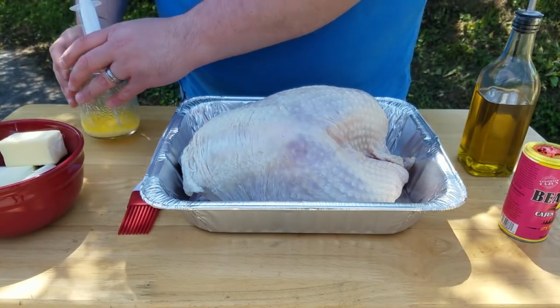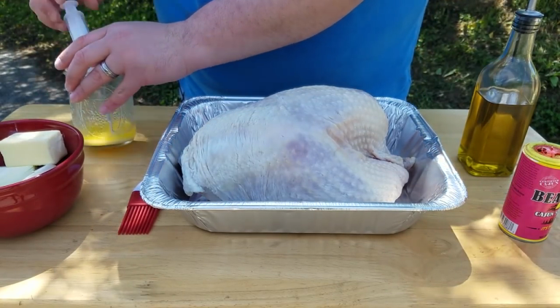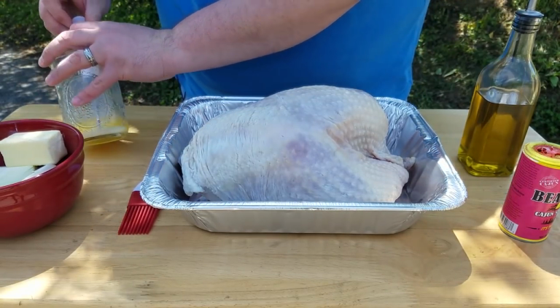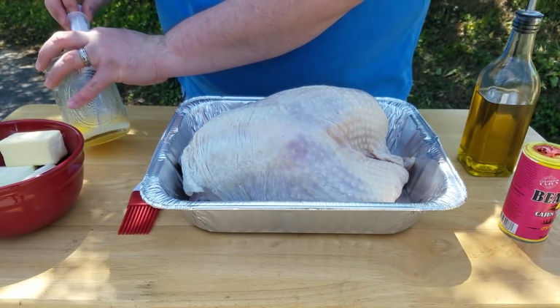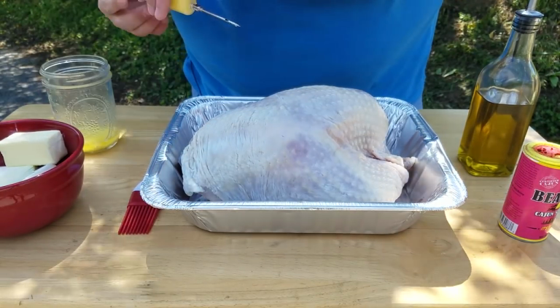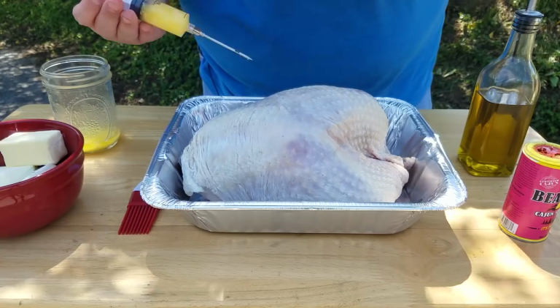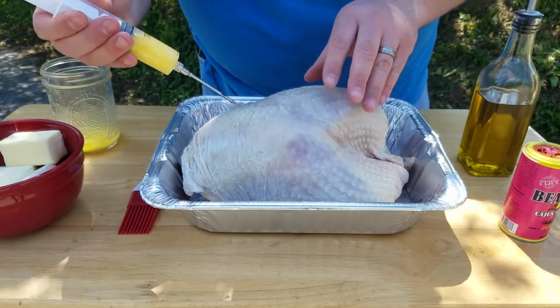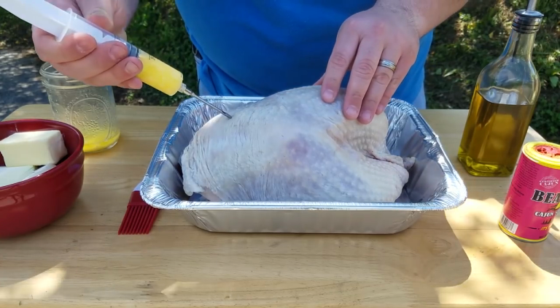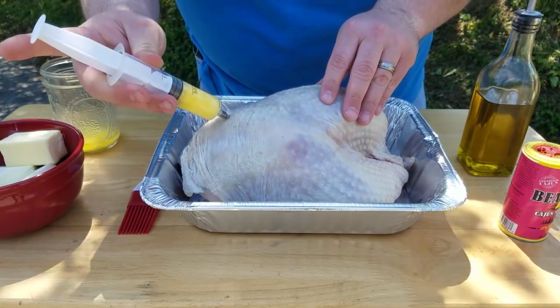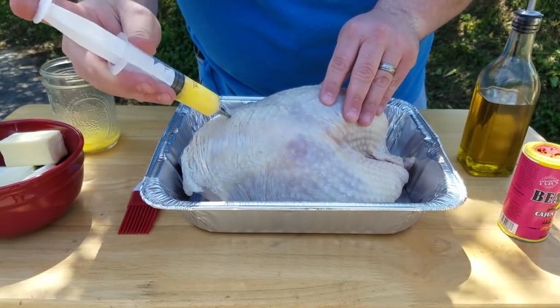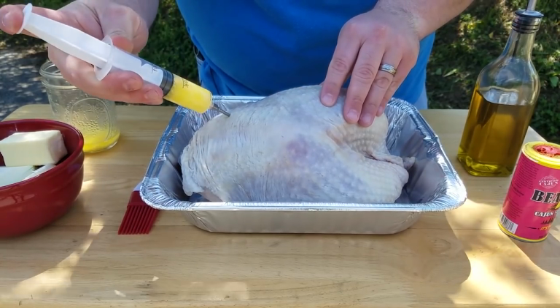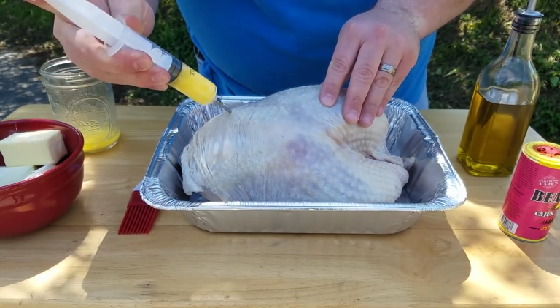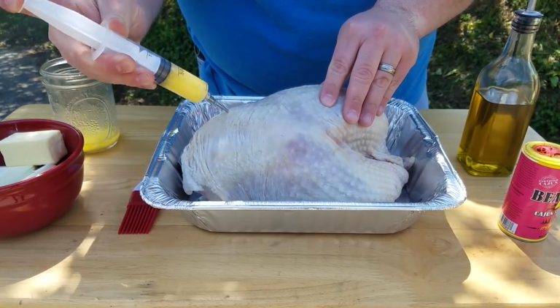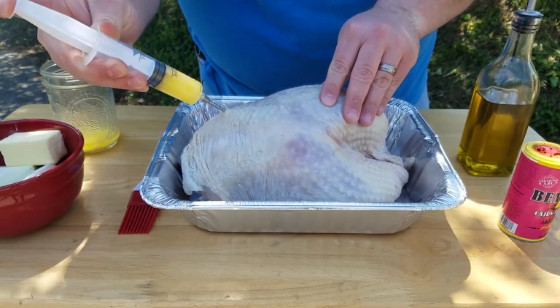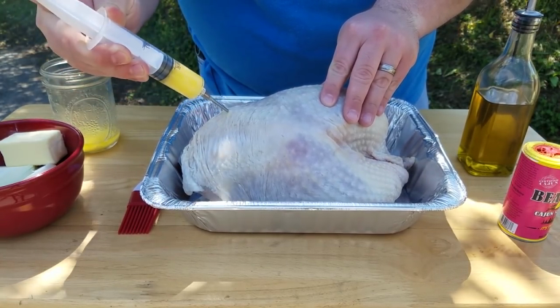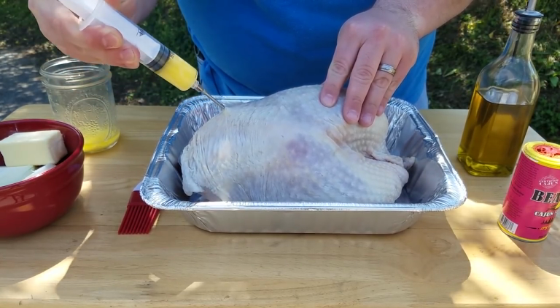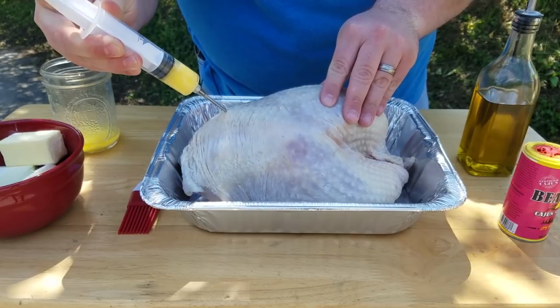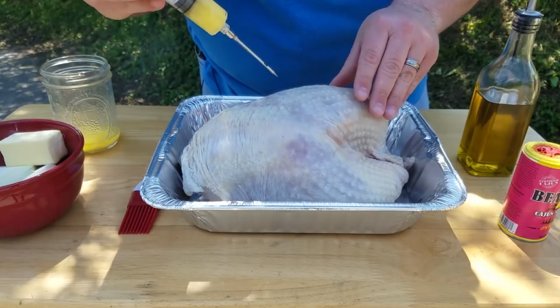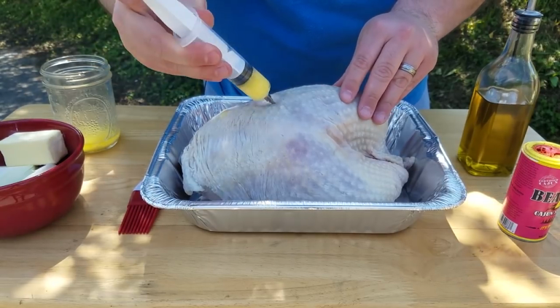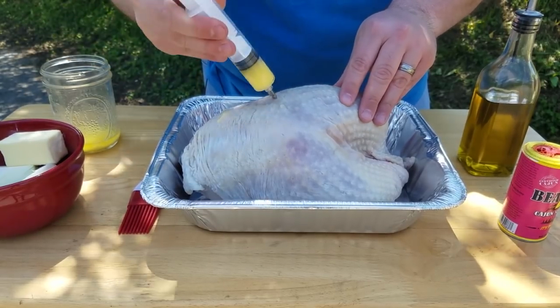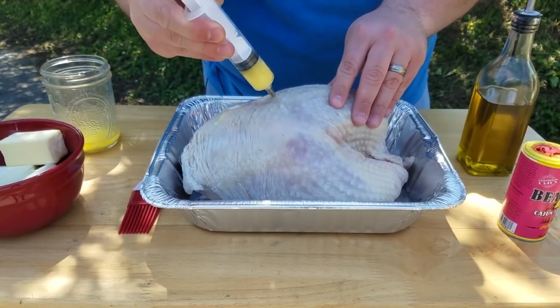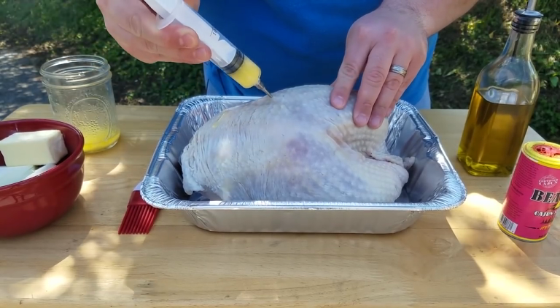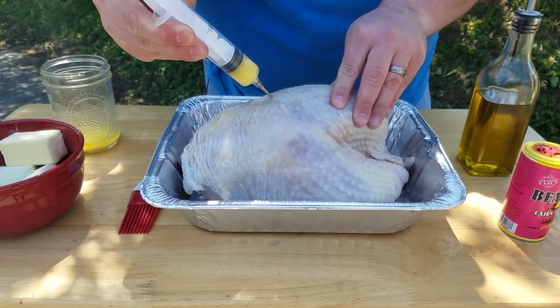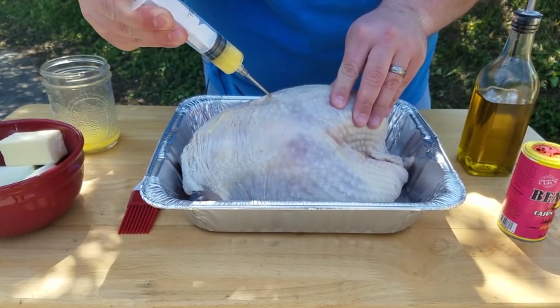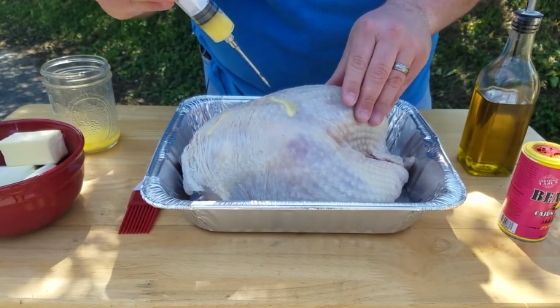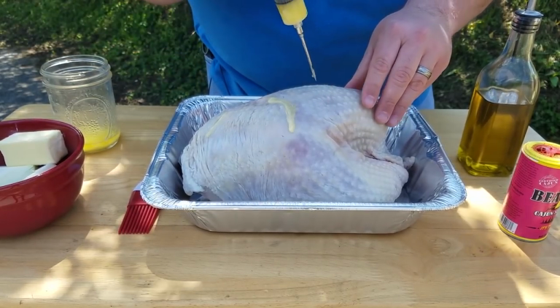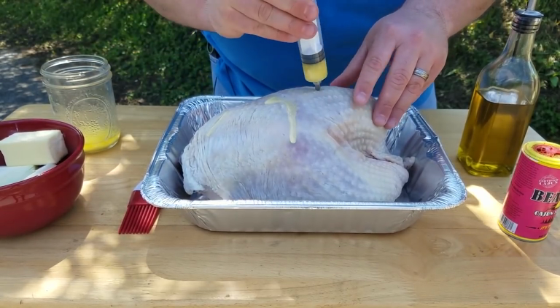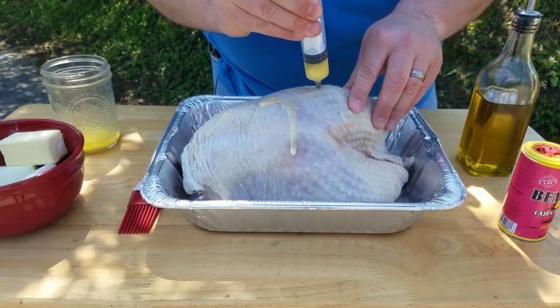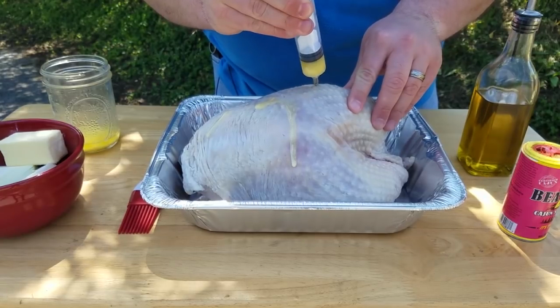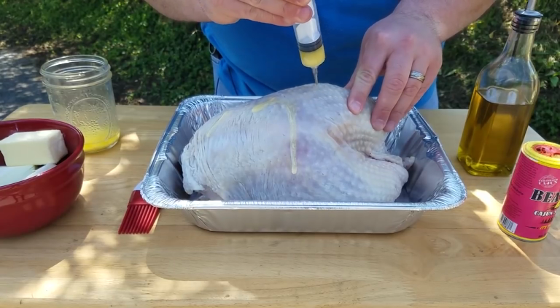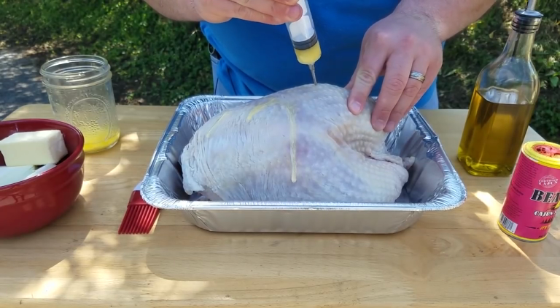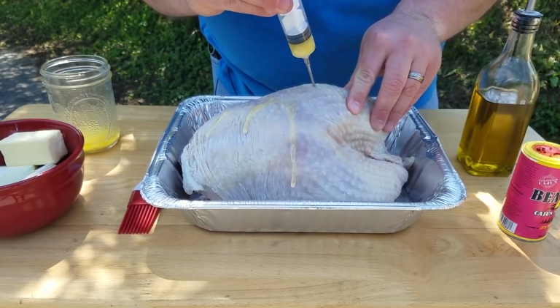I'm going to hit it with the butter injection in a couple places here. You'll lose a little bit sometimes, but that's fine.